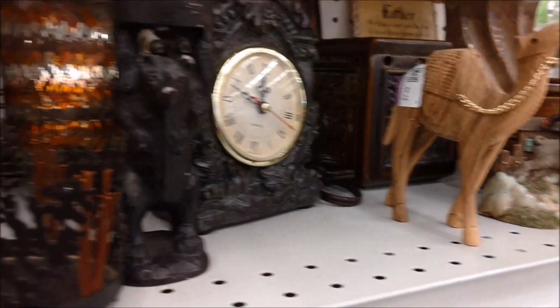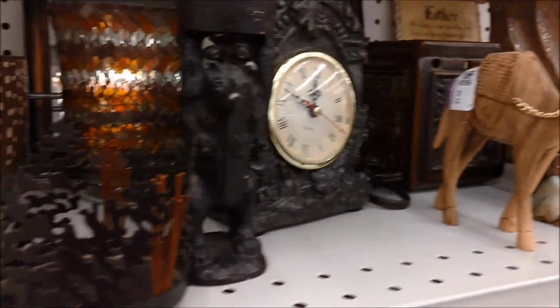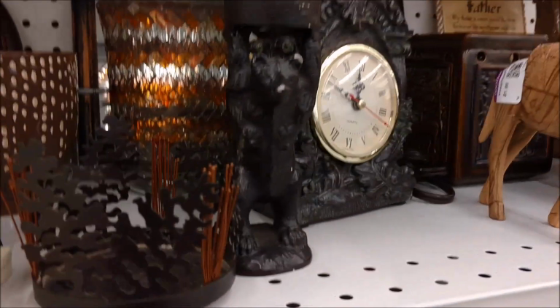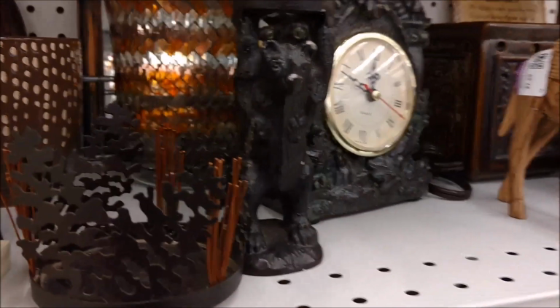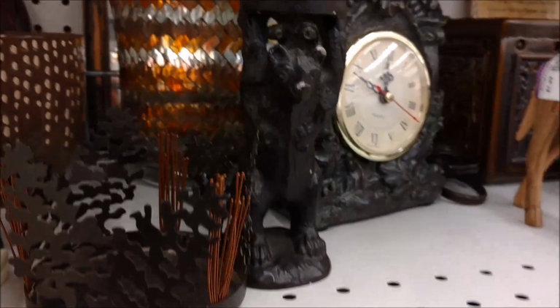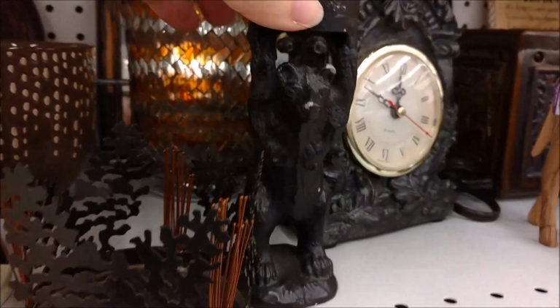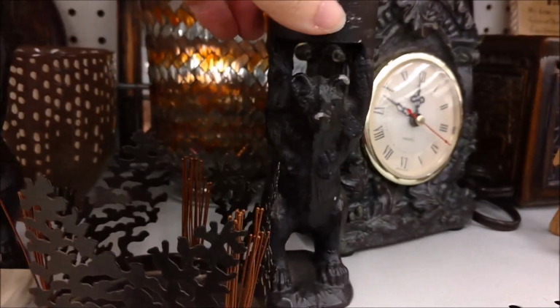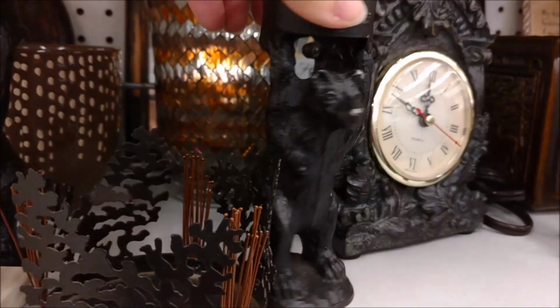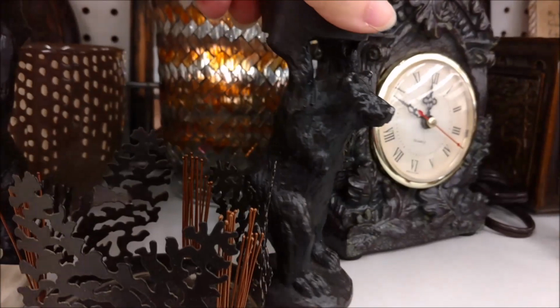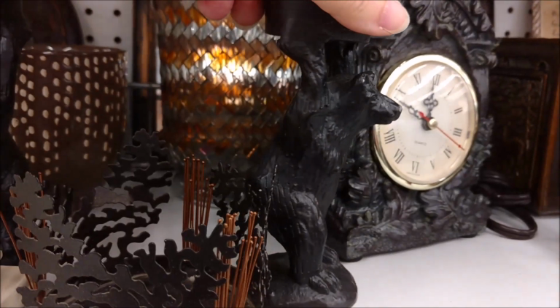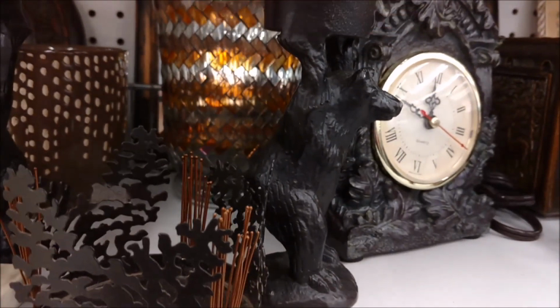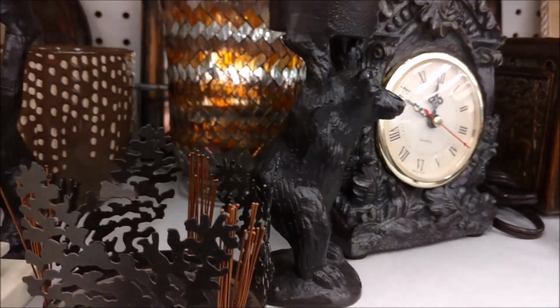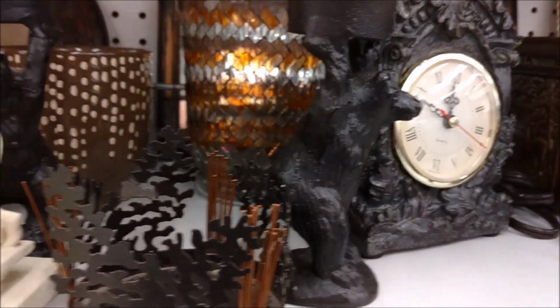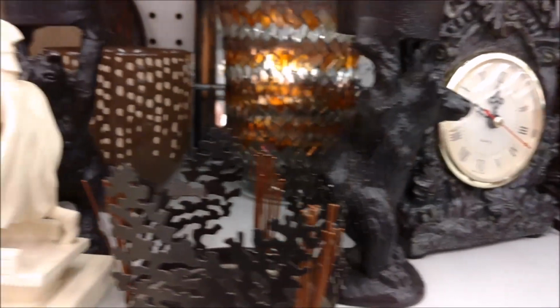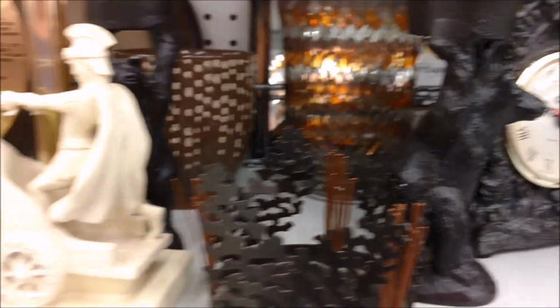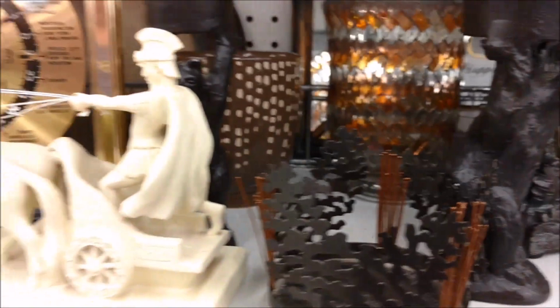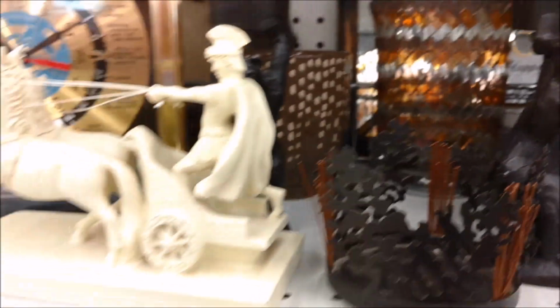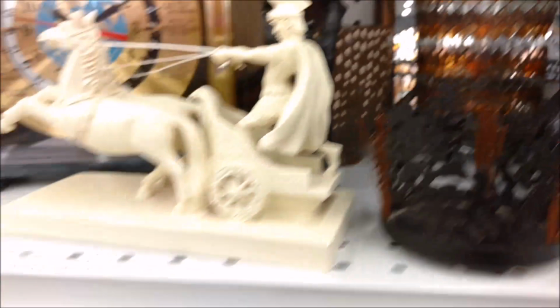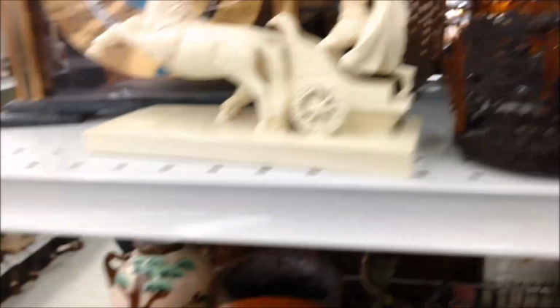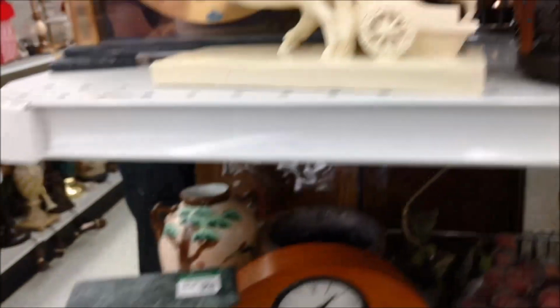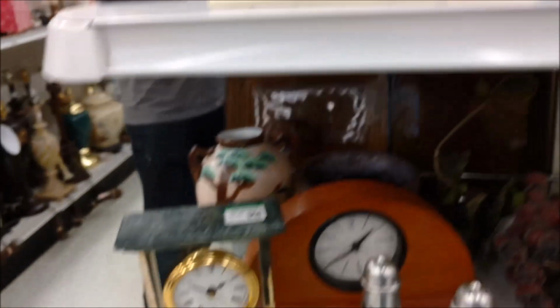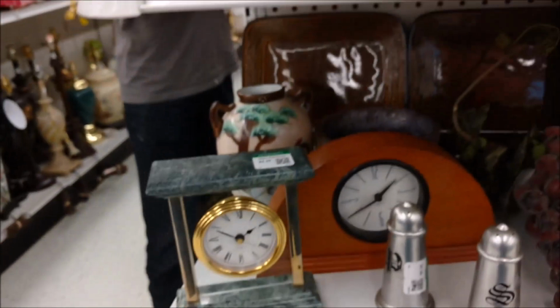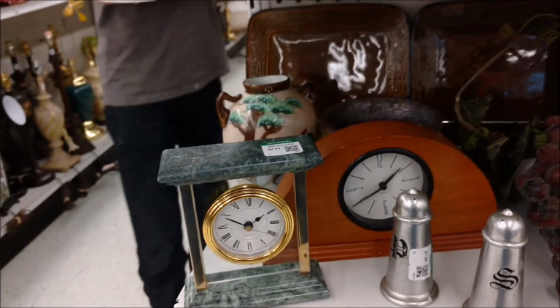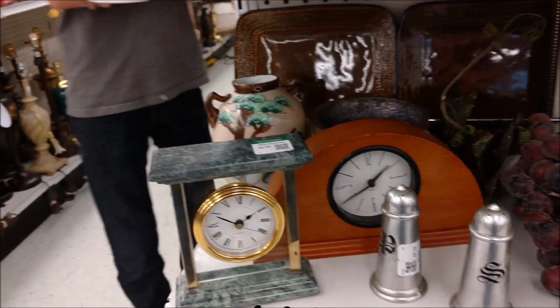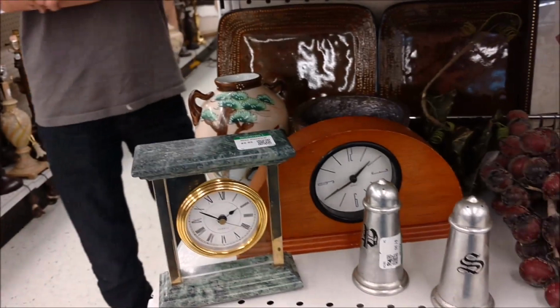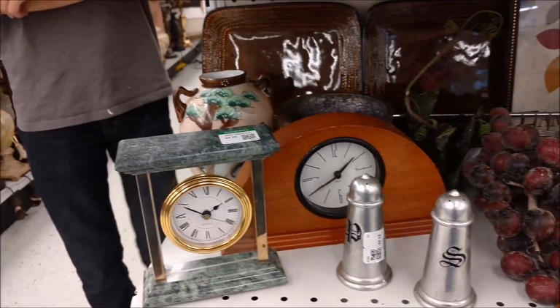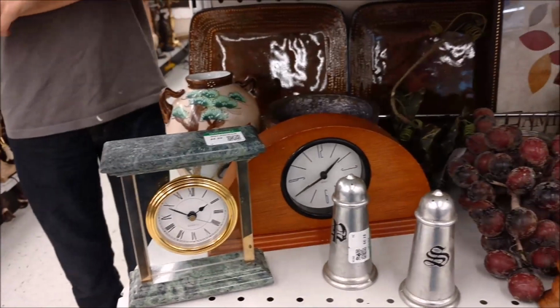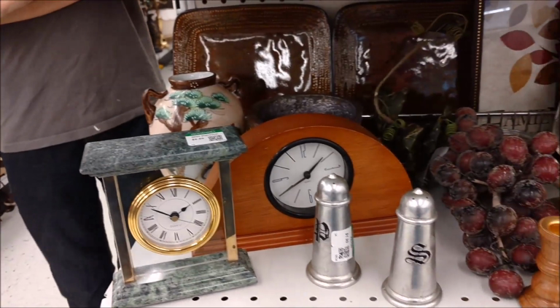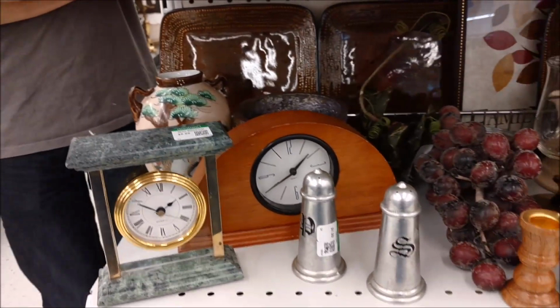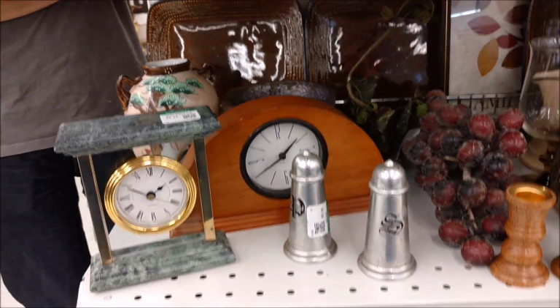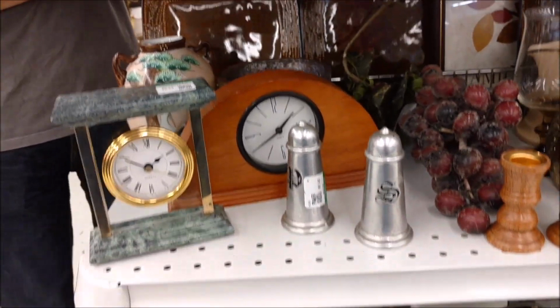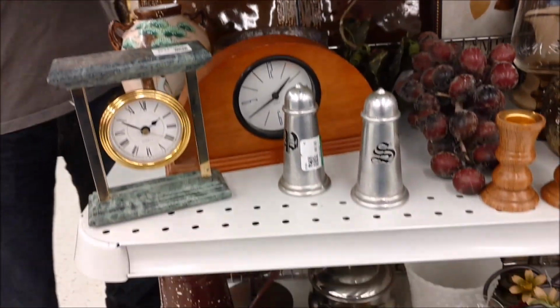Also, look at this little bear candle holder. He is neat and would fit our old farmhouse just perfectly. But there's a limit to what I can bring home.